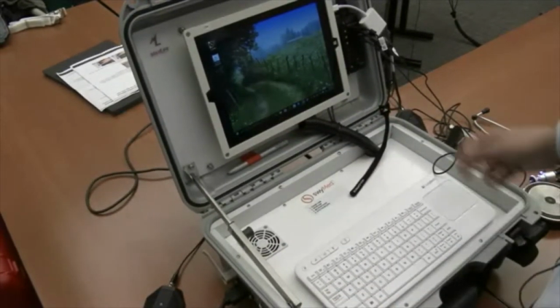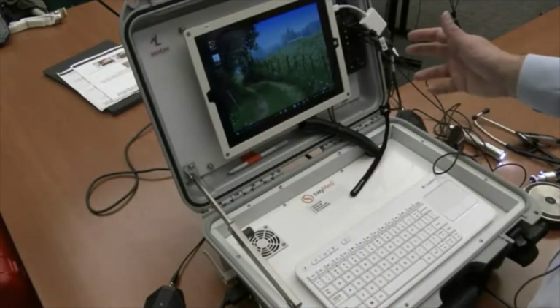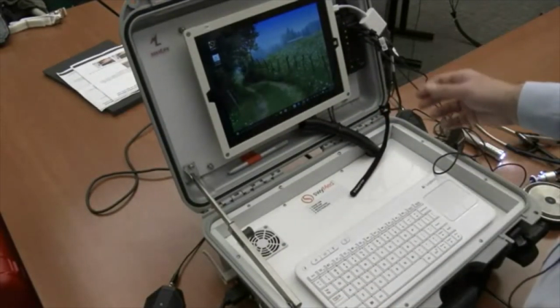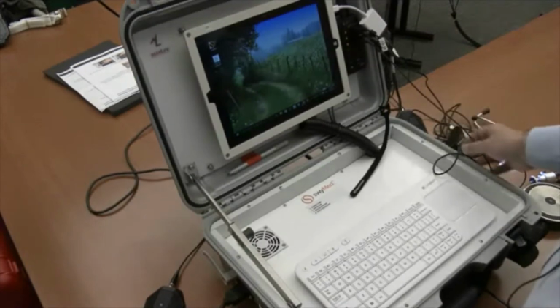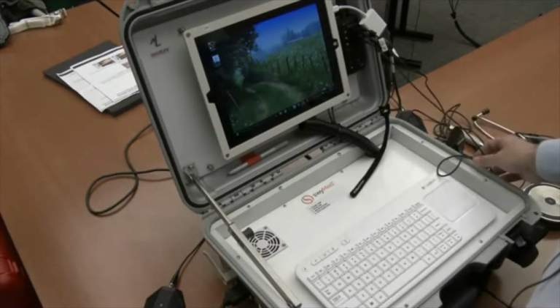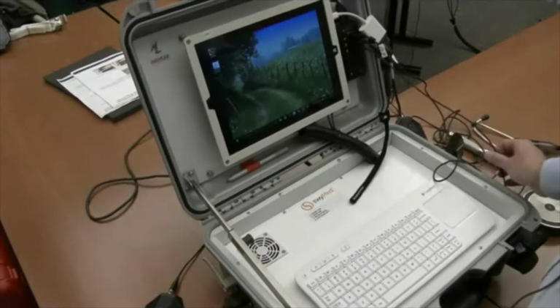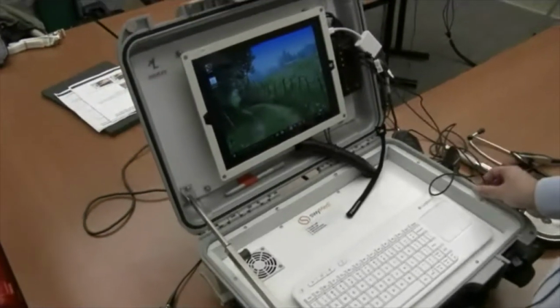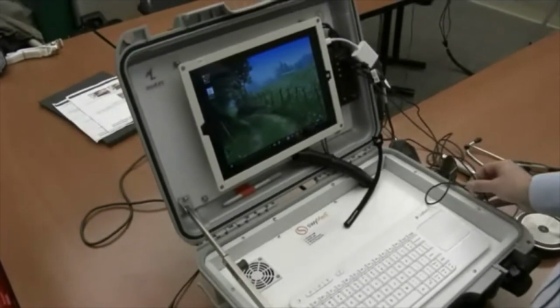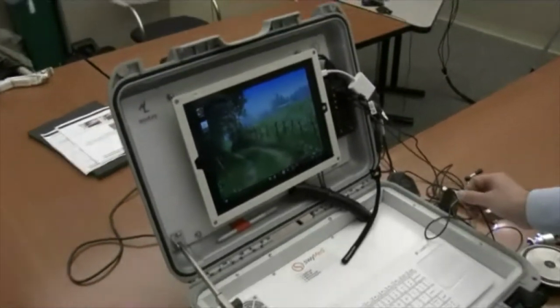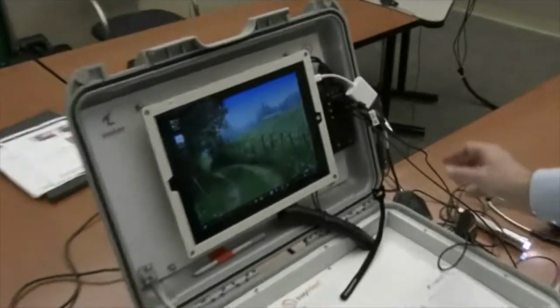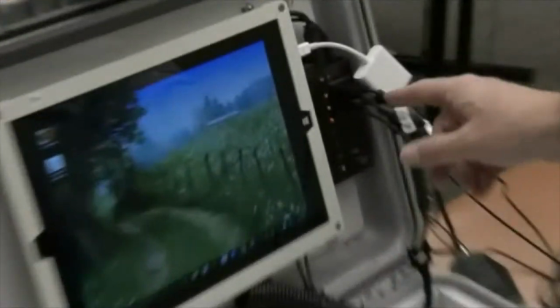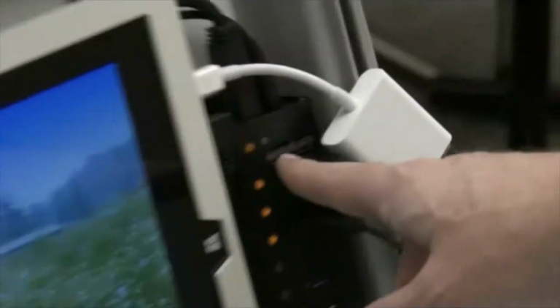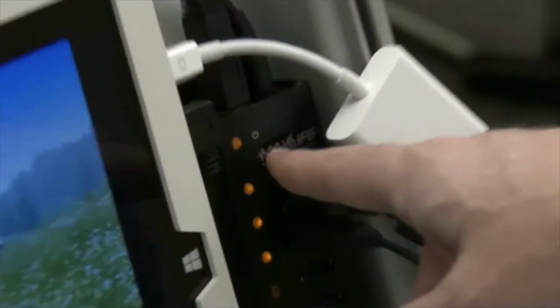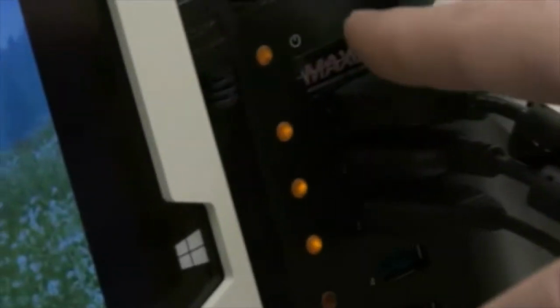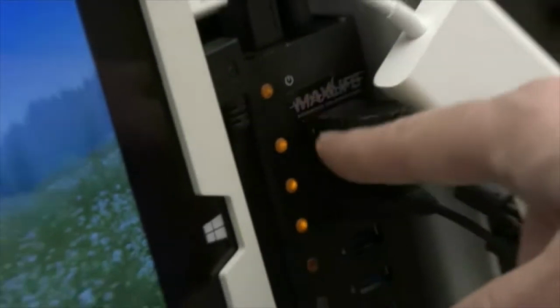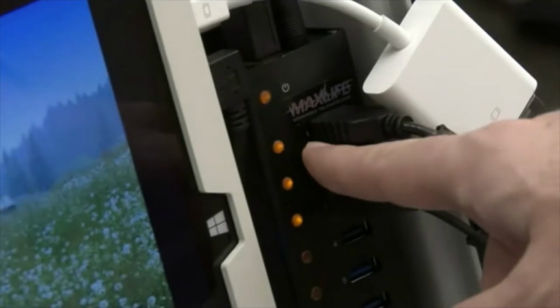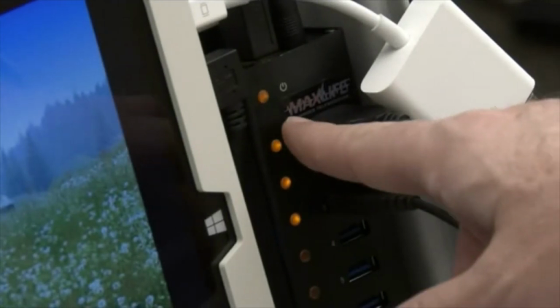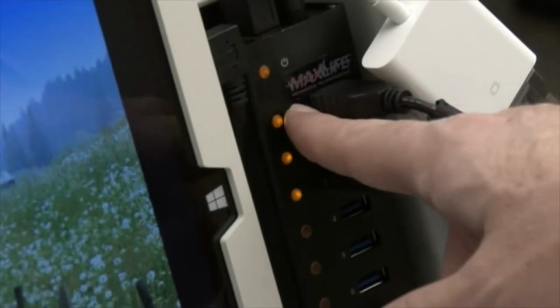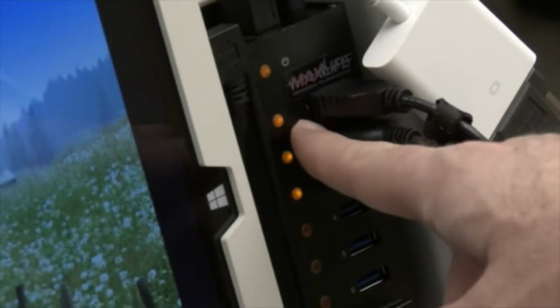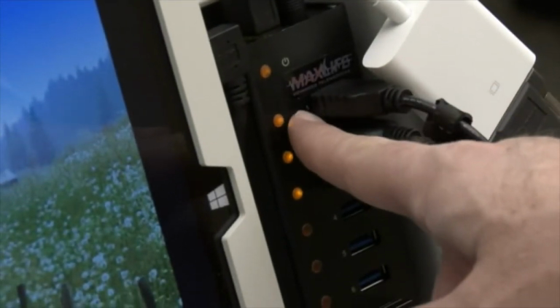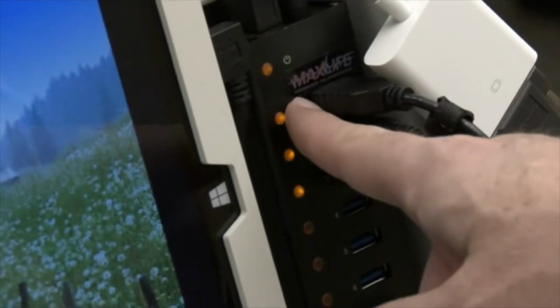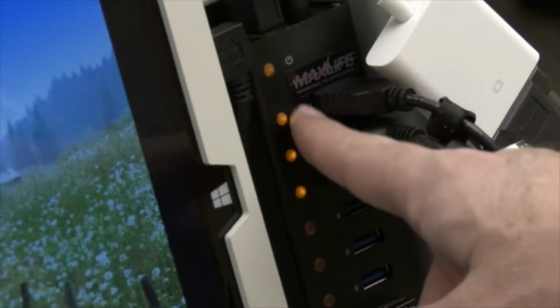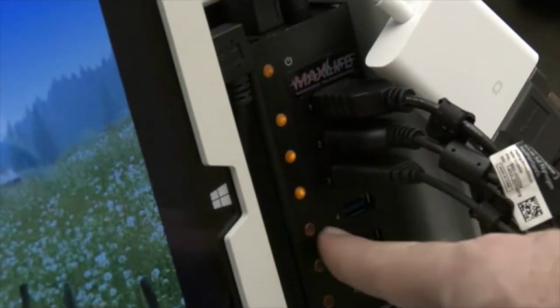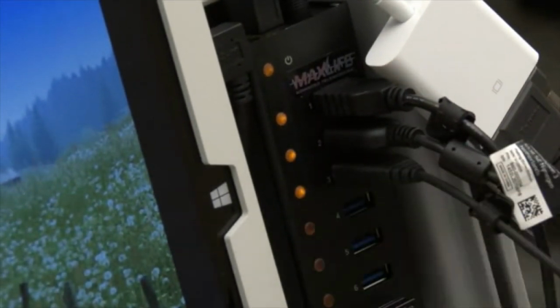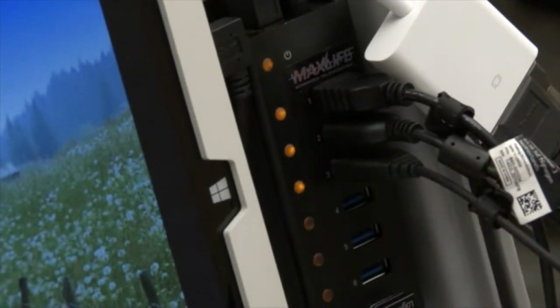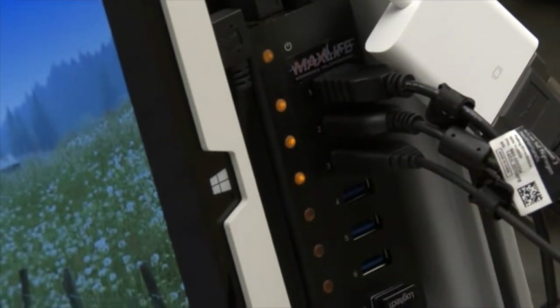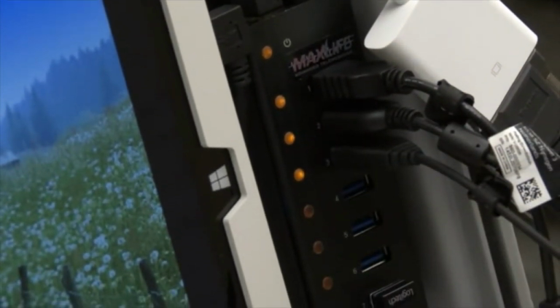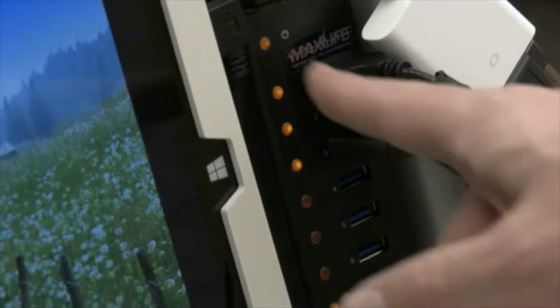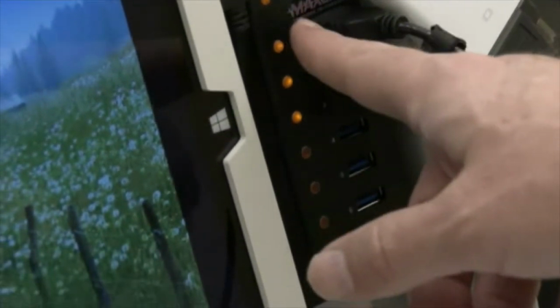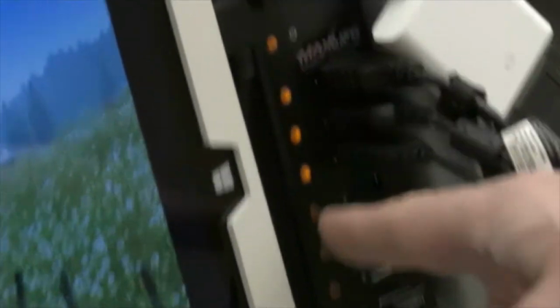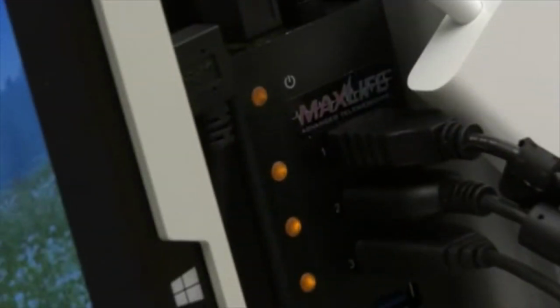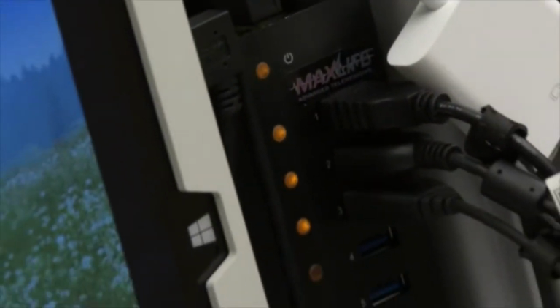Once it's turned on, you need to connect the various peripherals. These peripherals need to be connected to a hub. The hub has ports that are numbered: one, two, seven. We're going to be using only the first three ports.